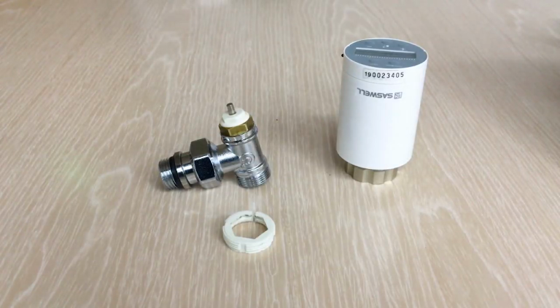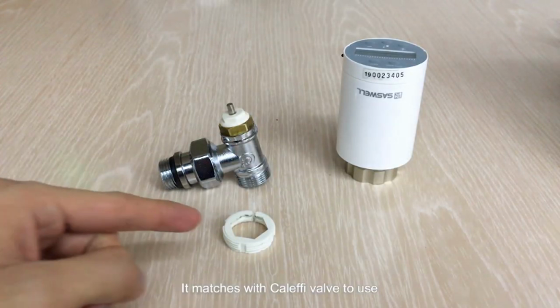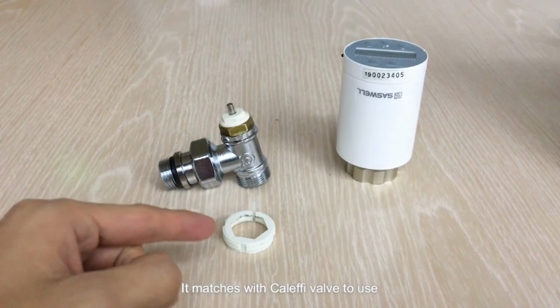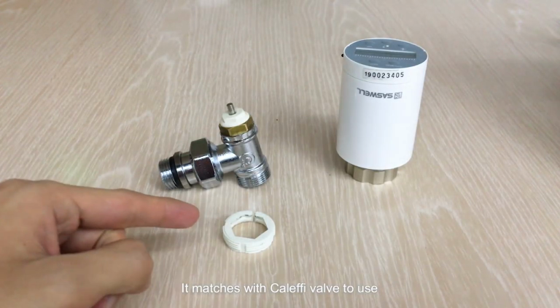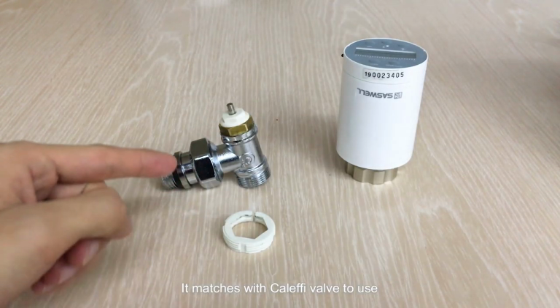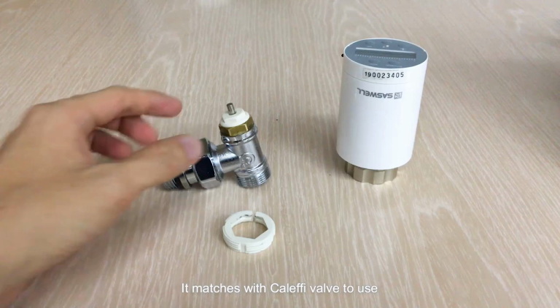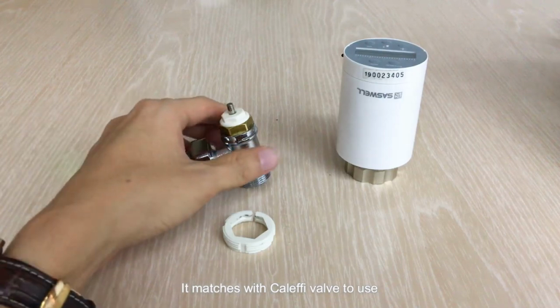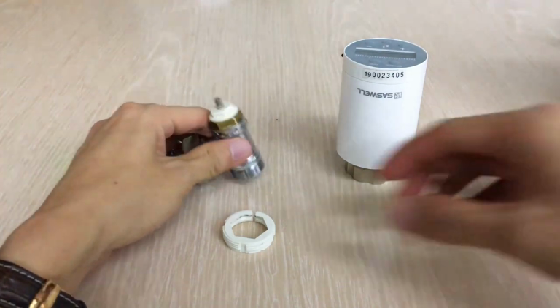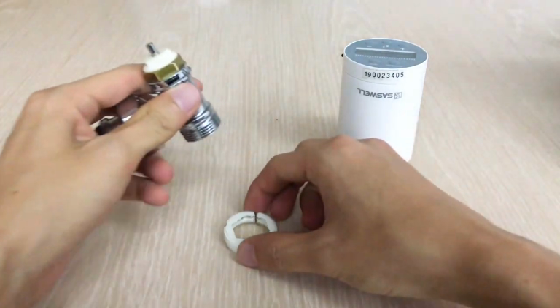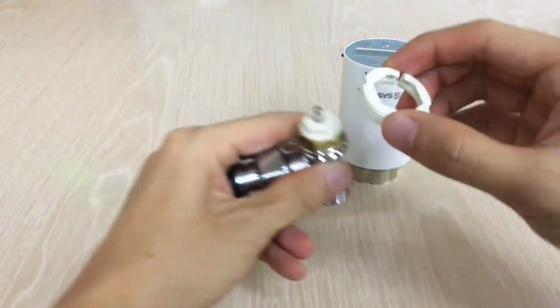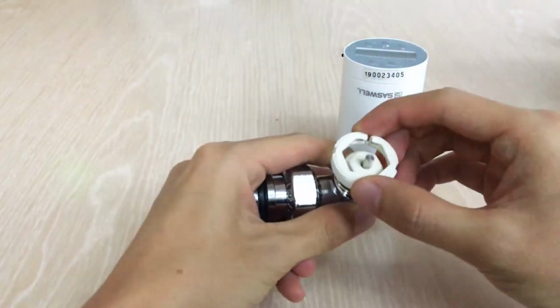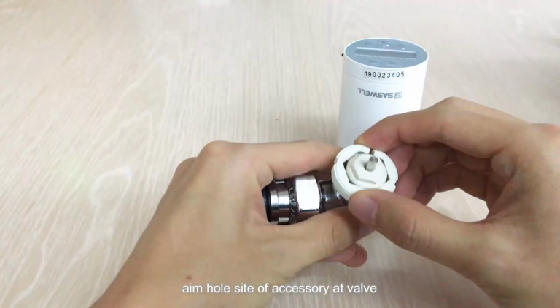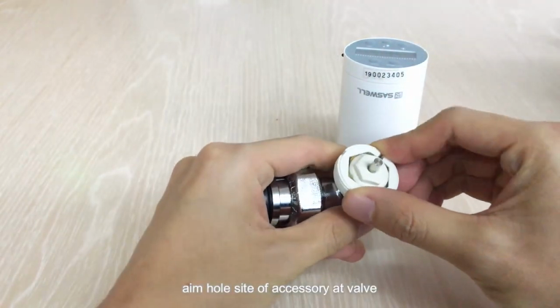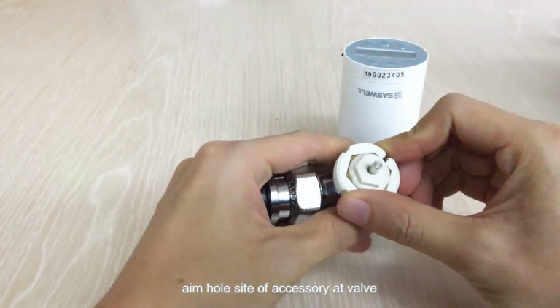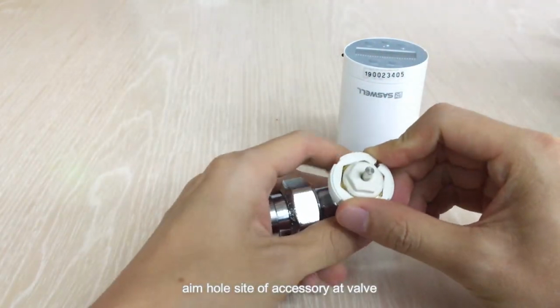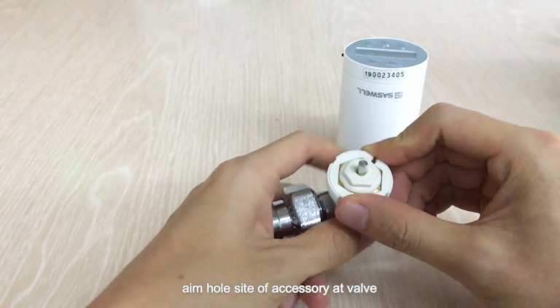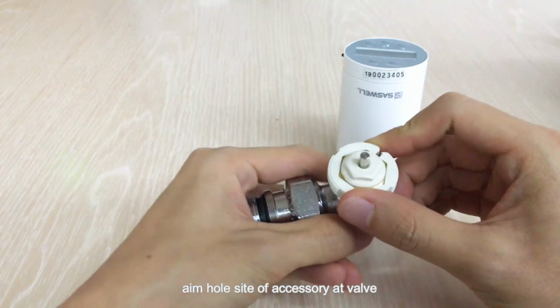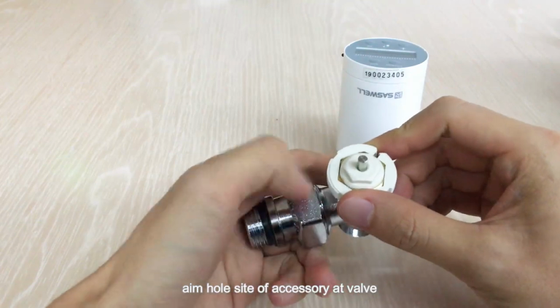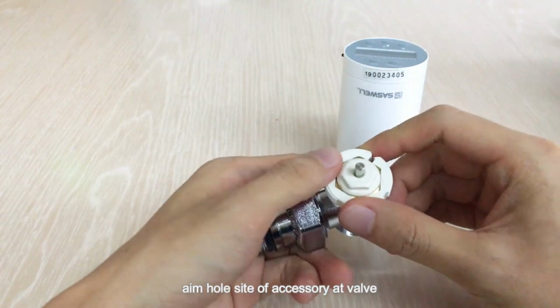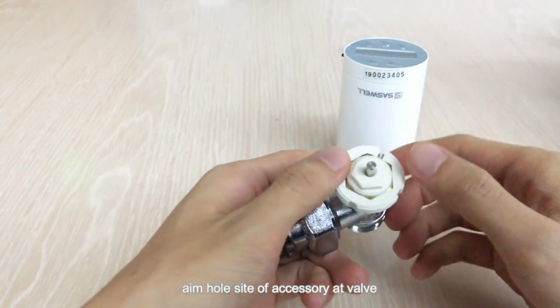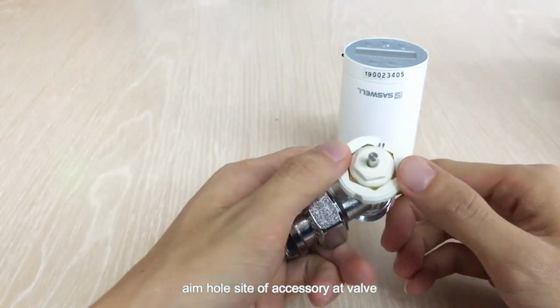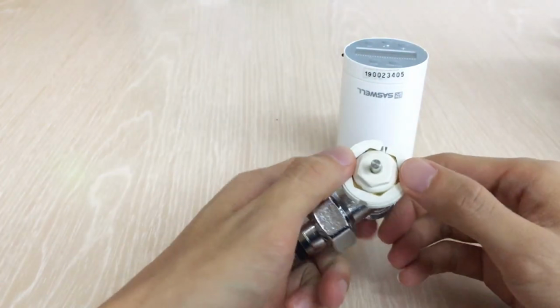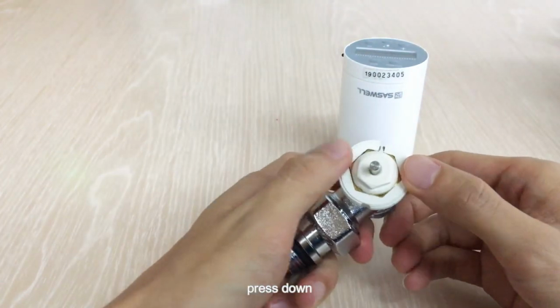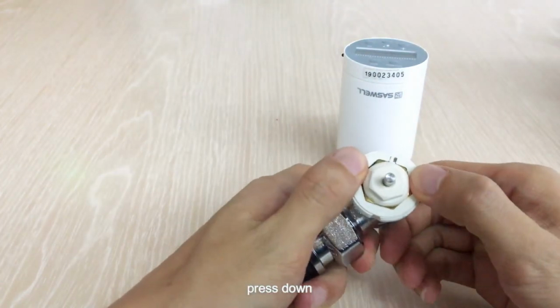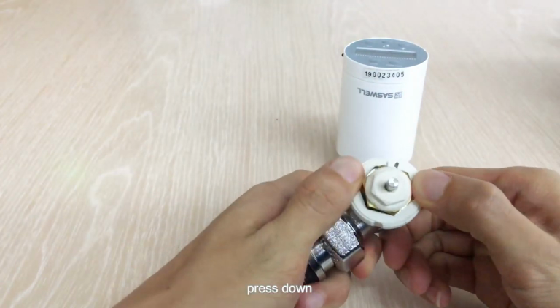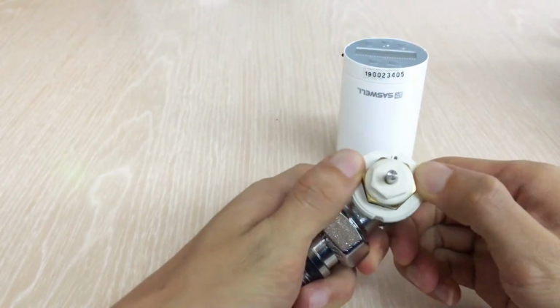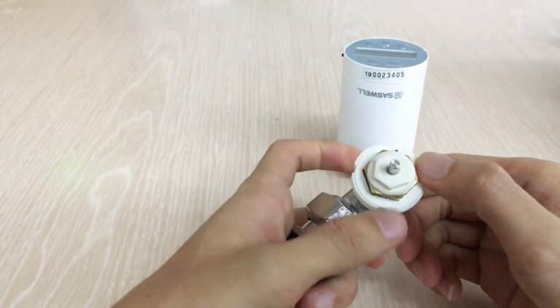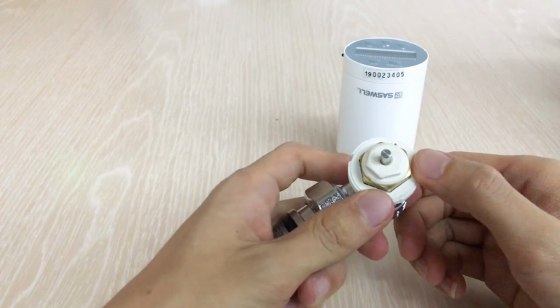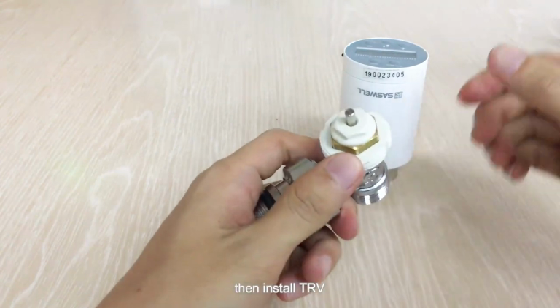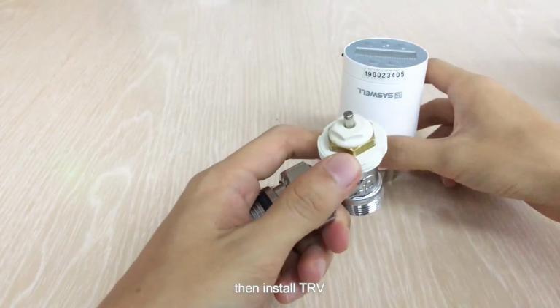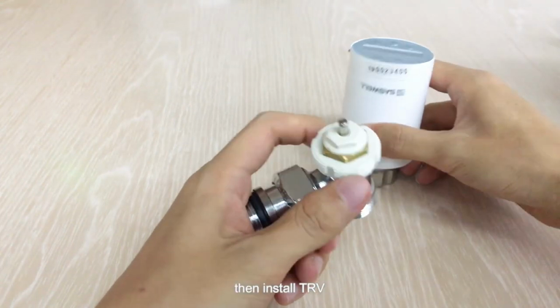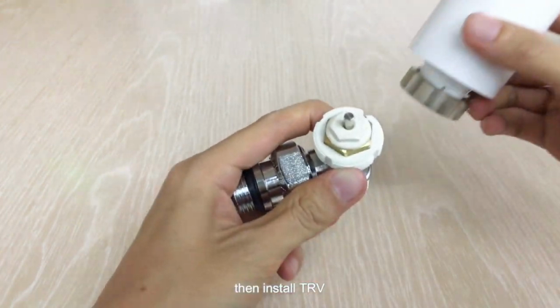This accessory matches with Clayfee valve to use. Align the whole side of the accessory at the valve and press down. Then install the TRV.